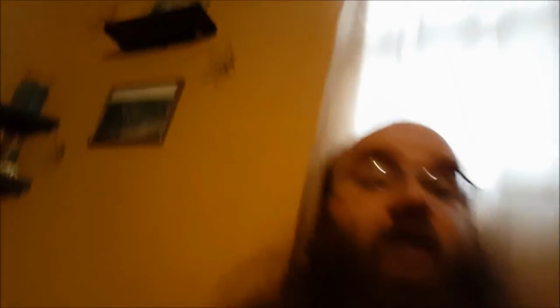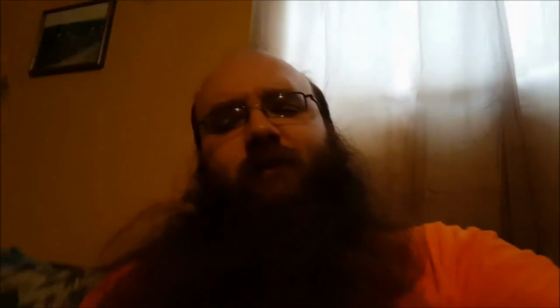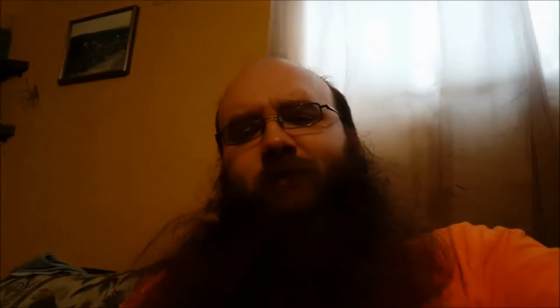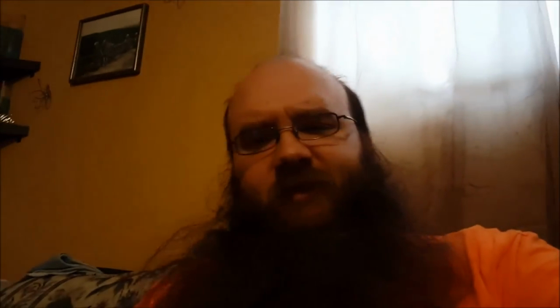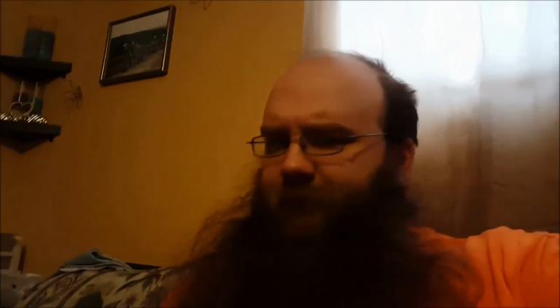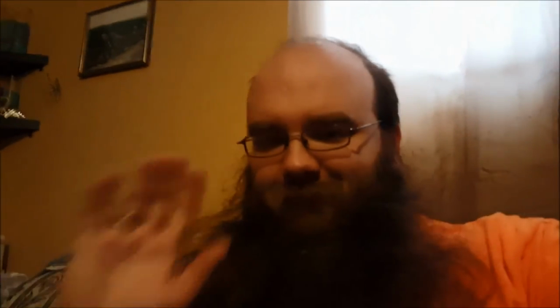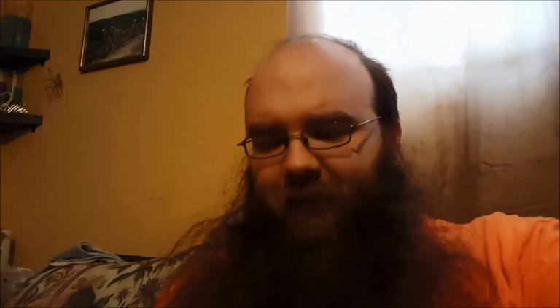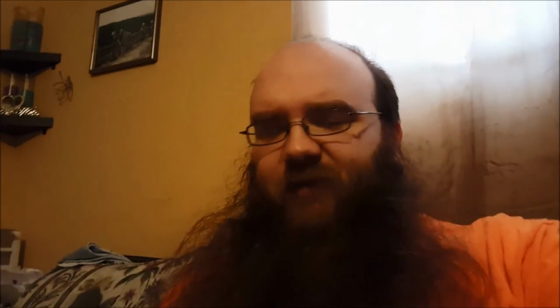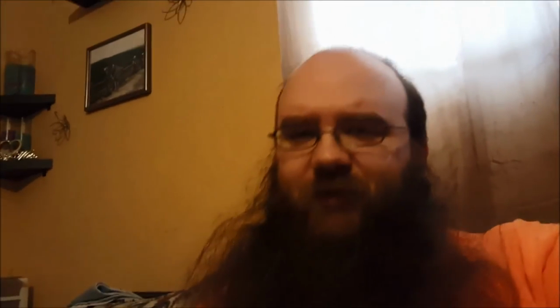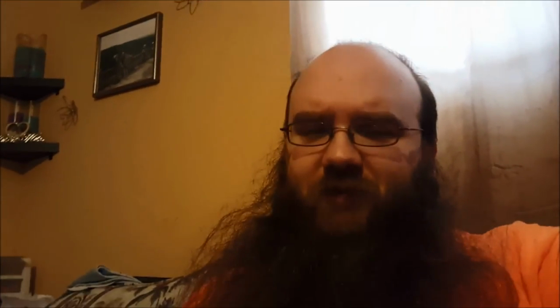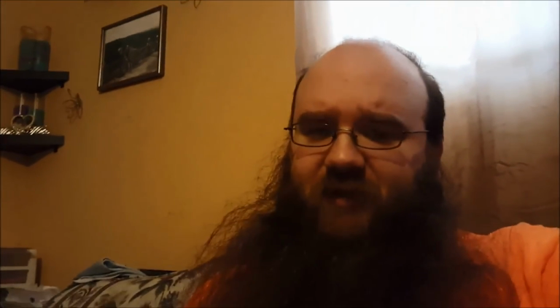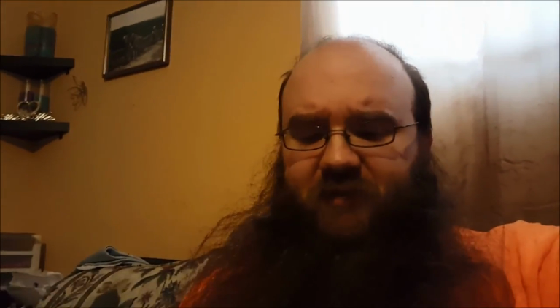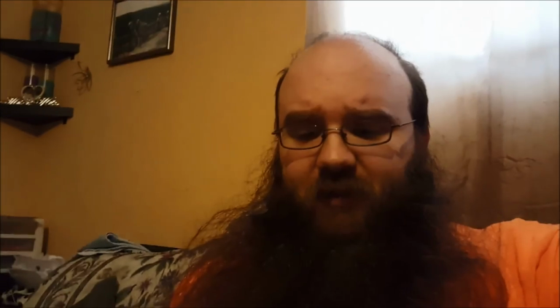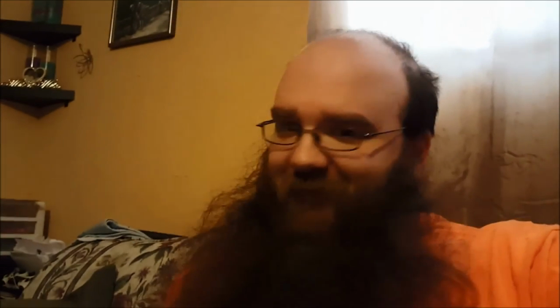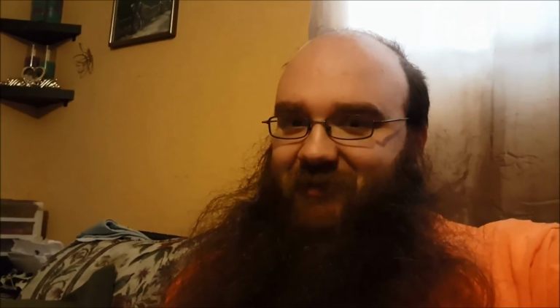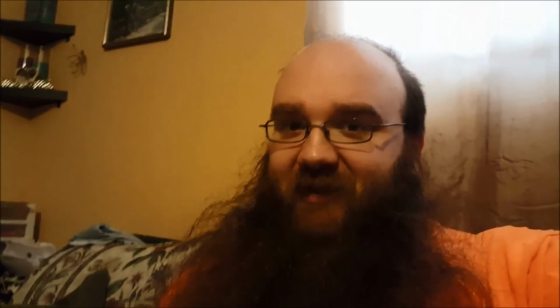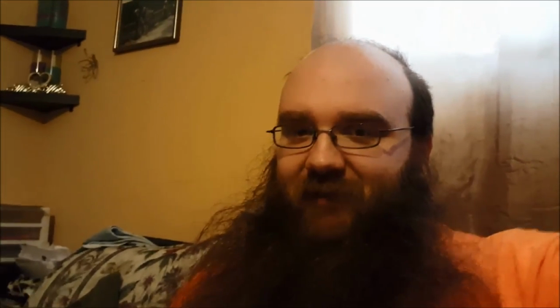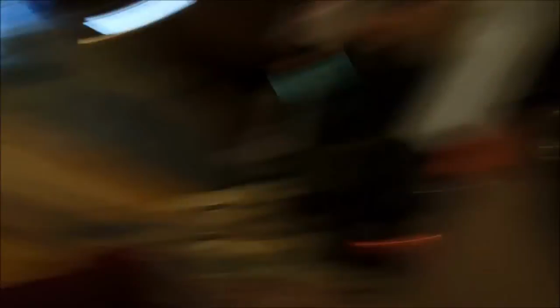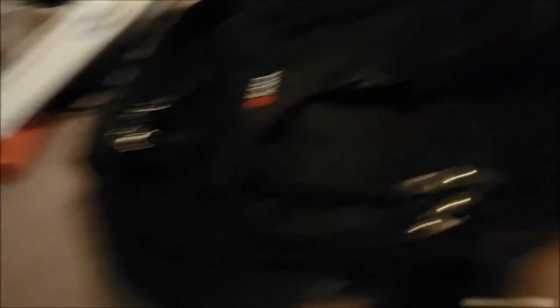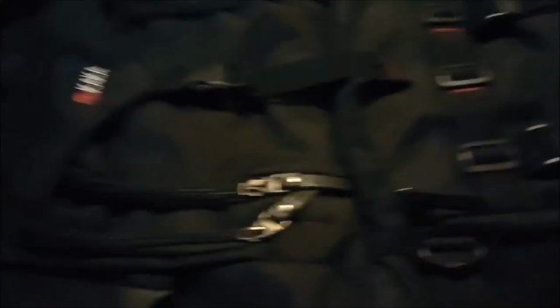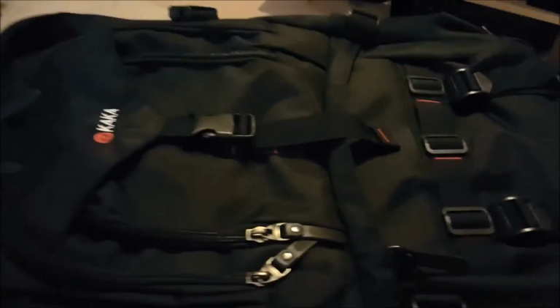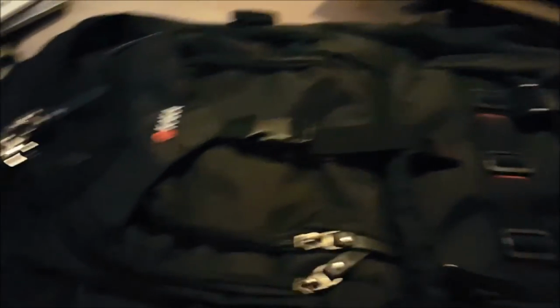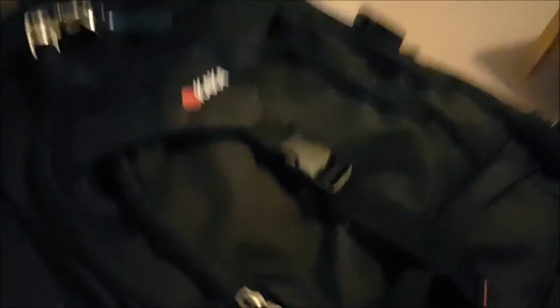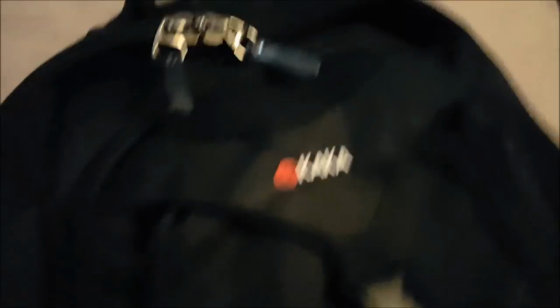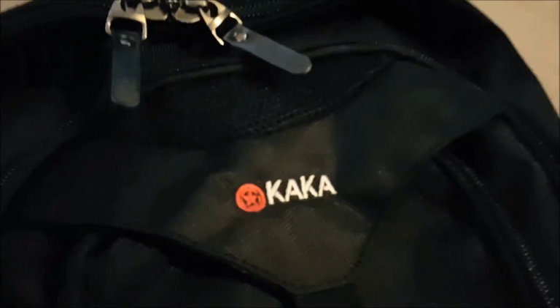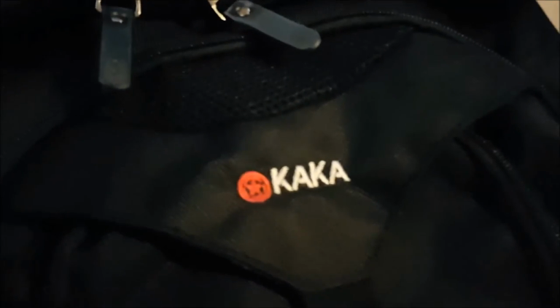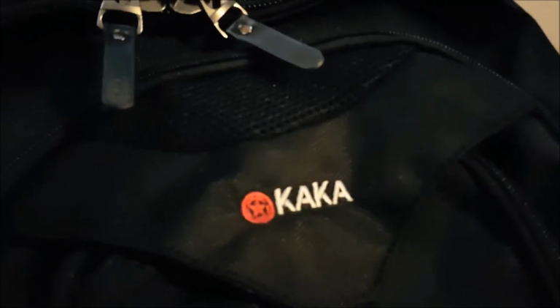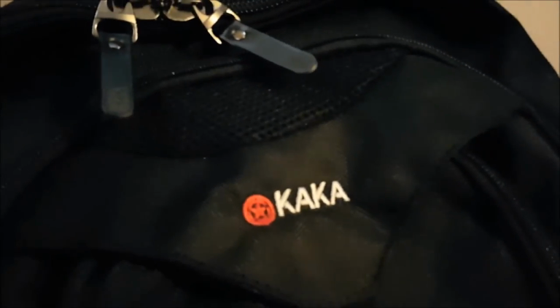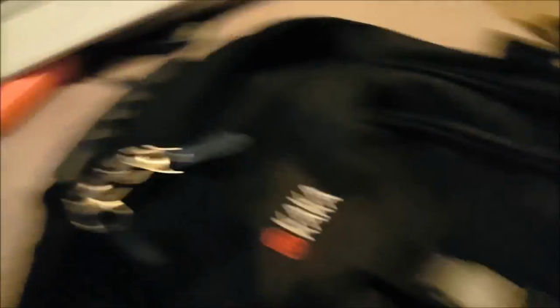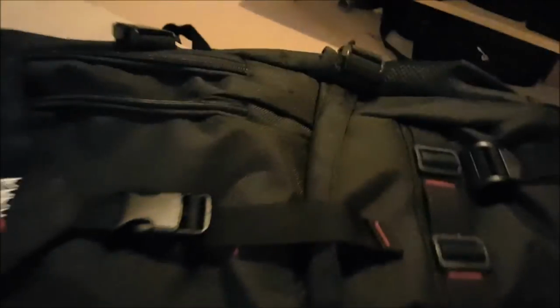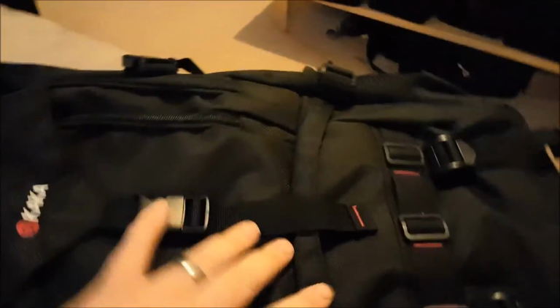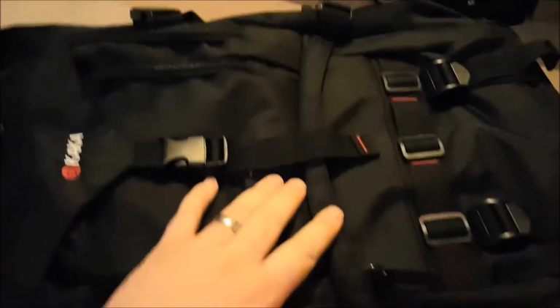Hello everybody, Anthony, also known as Cryptic Nexus, and I've got another bag. So this is the Kaka bag.